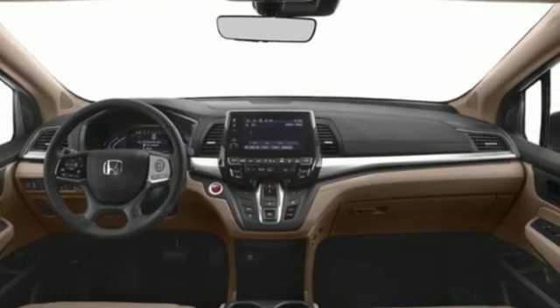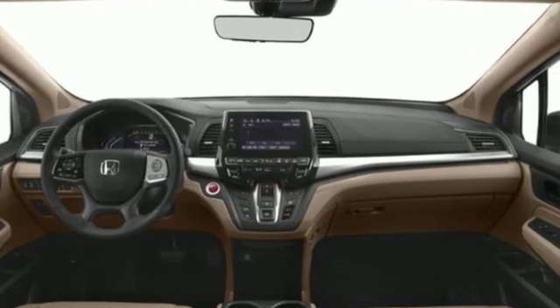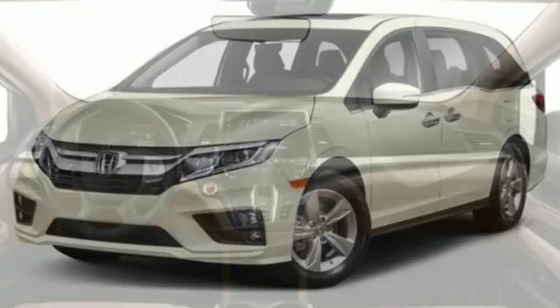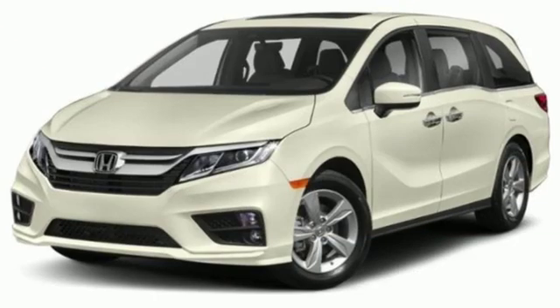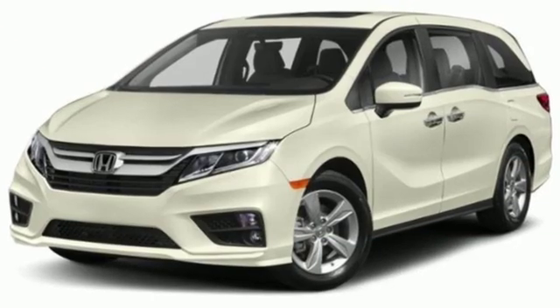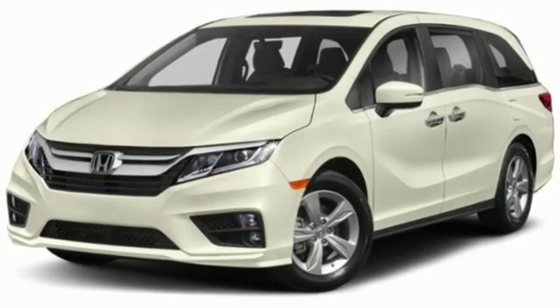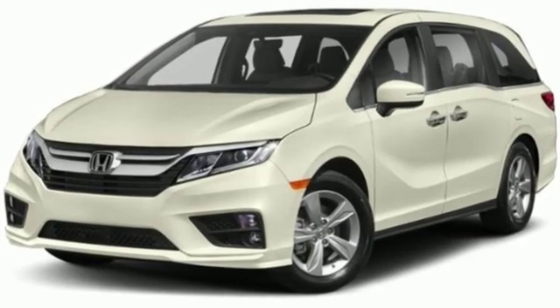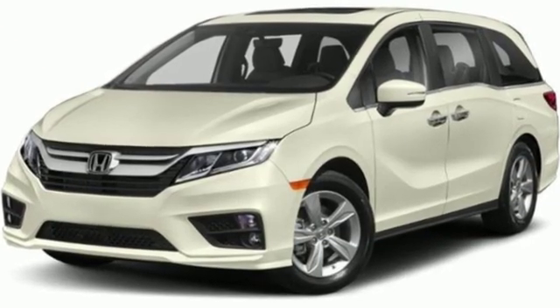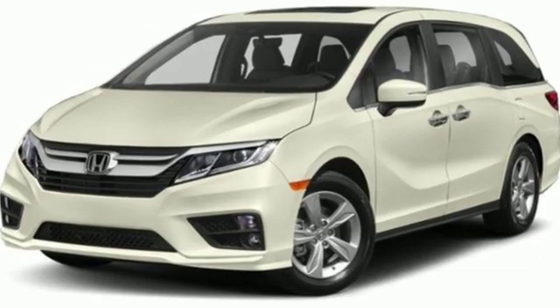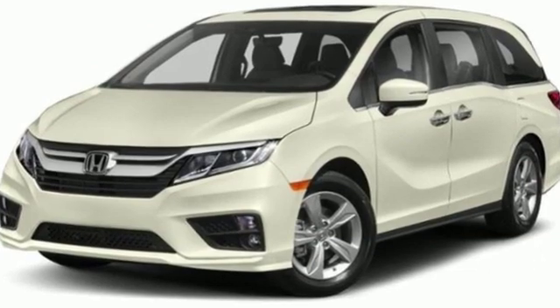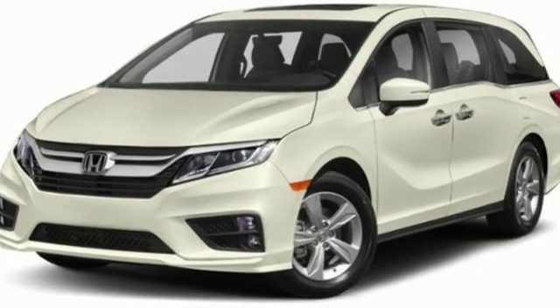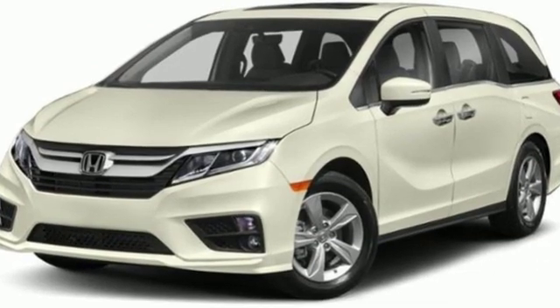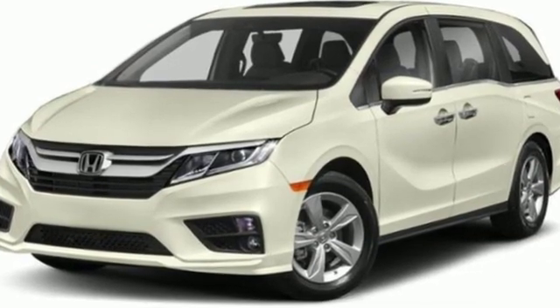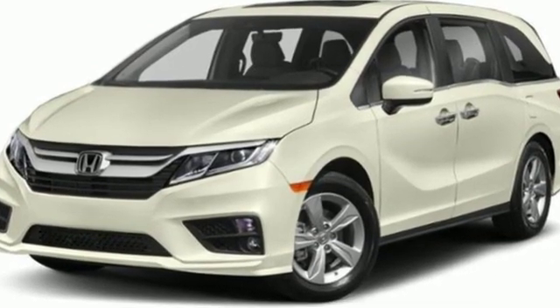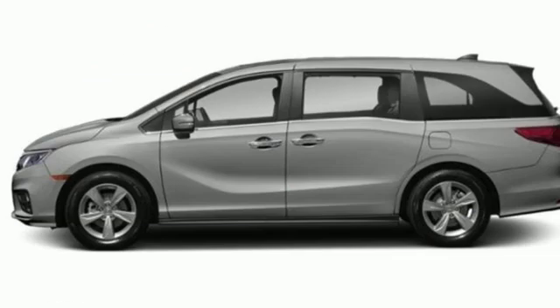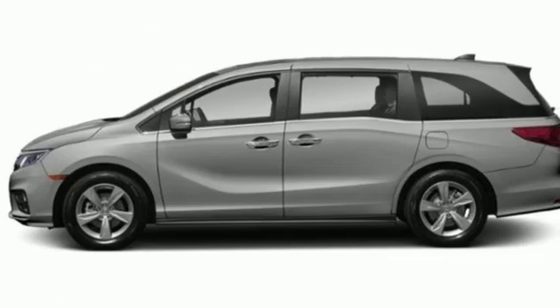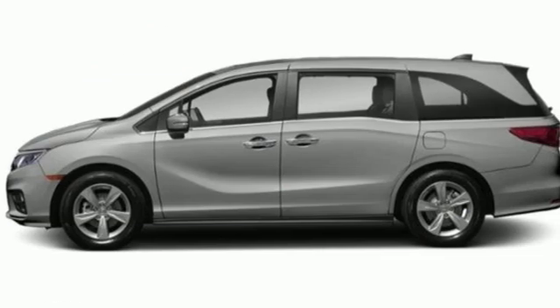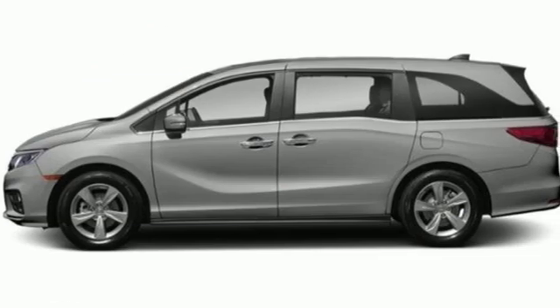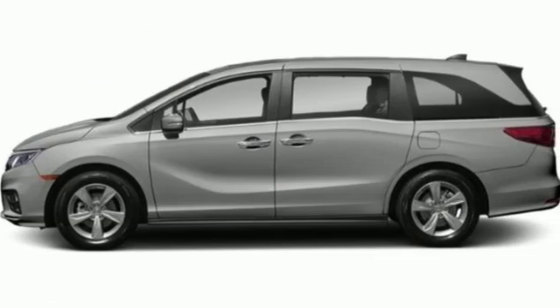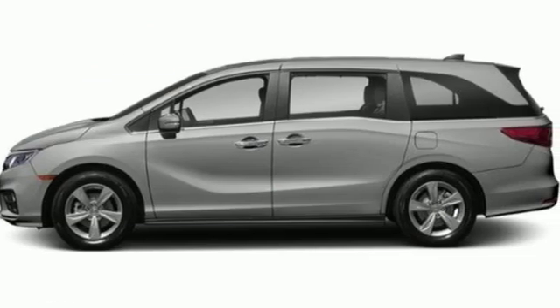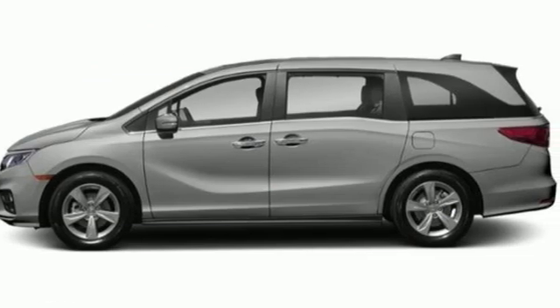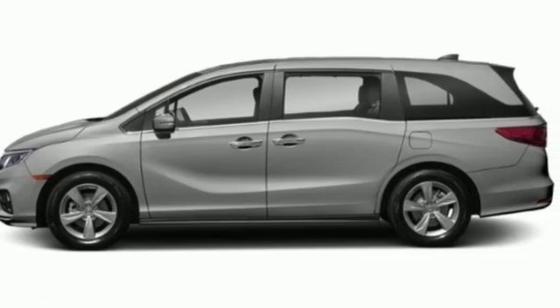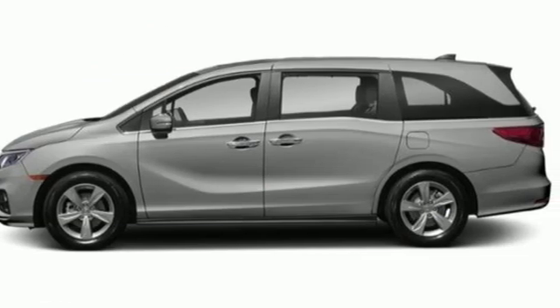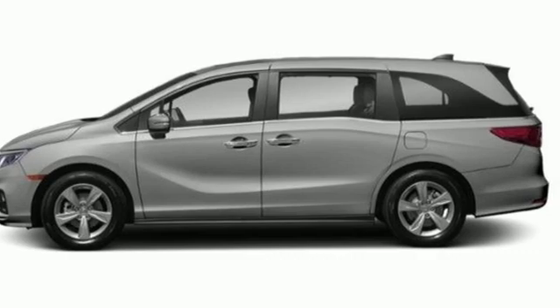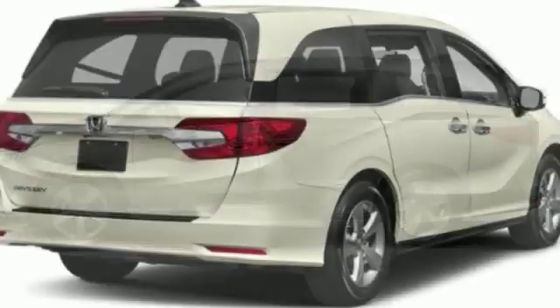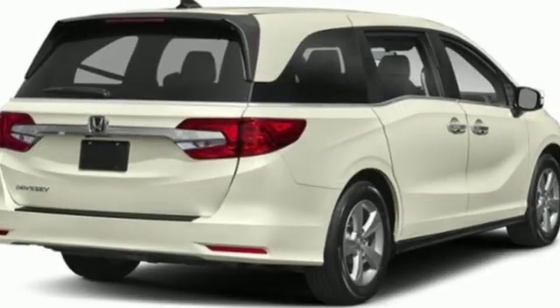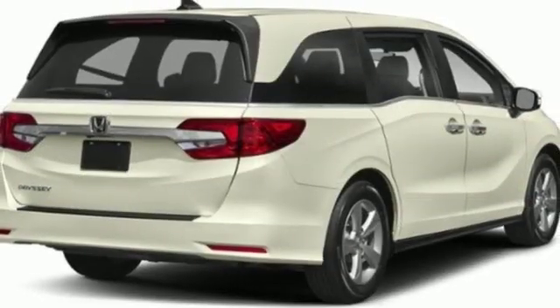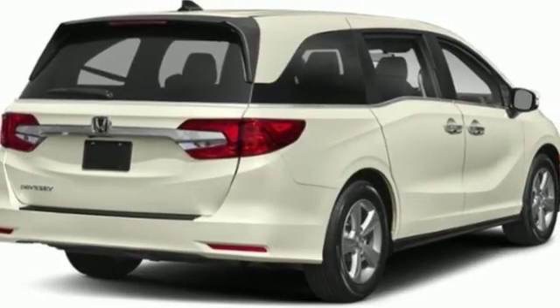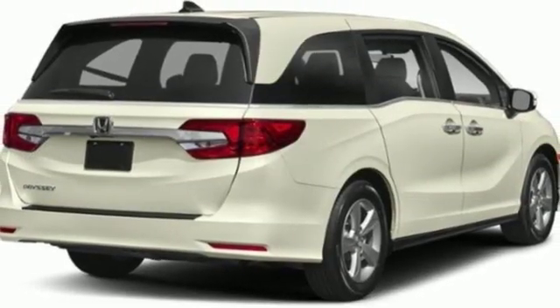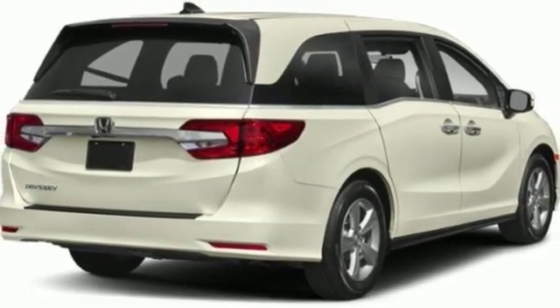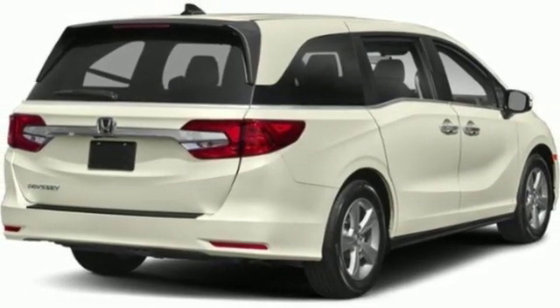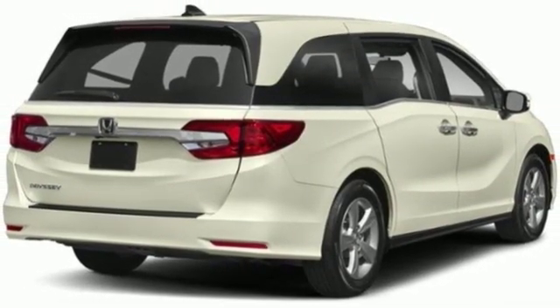Kelley Blue Book states: in everyday driving, the Odyssey's suspension absorbs bumps and road imperfections for a very comfortable ride, yet the settings aren't so soft as to induce unwanted body roll in the turns.